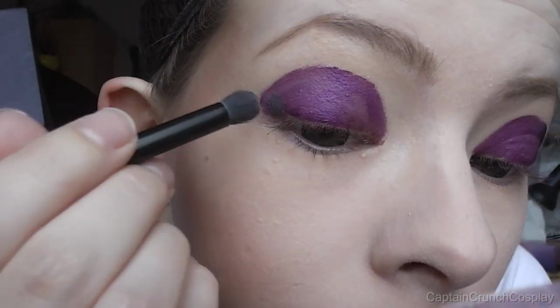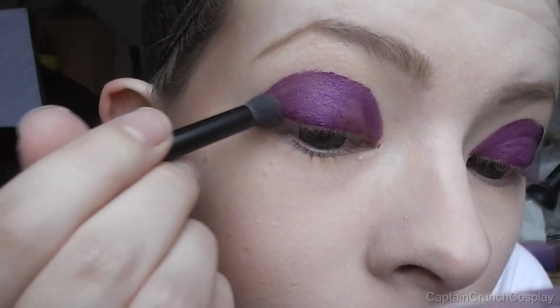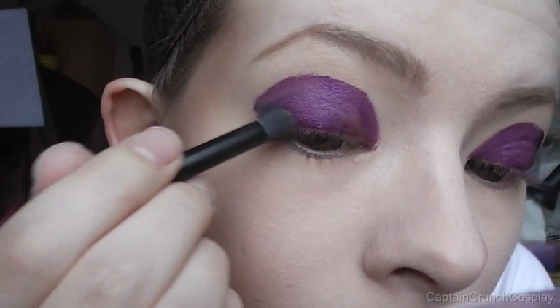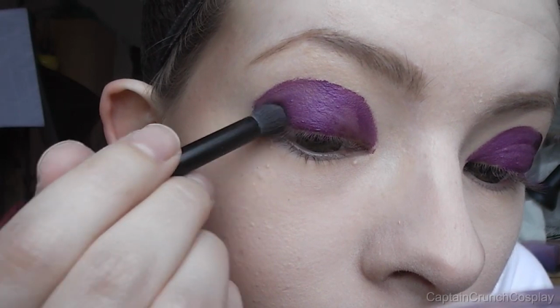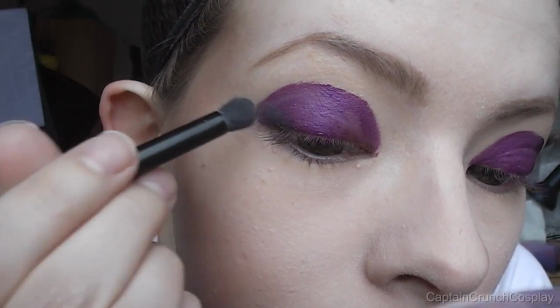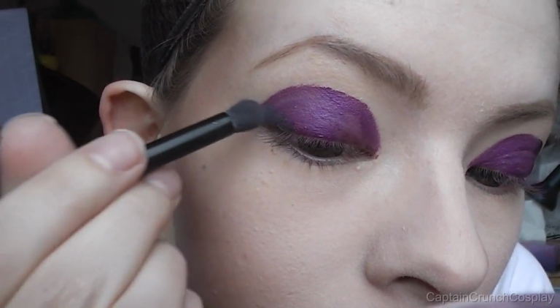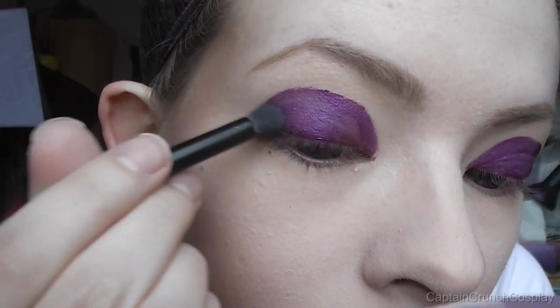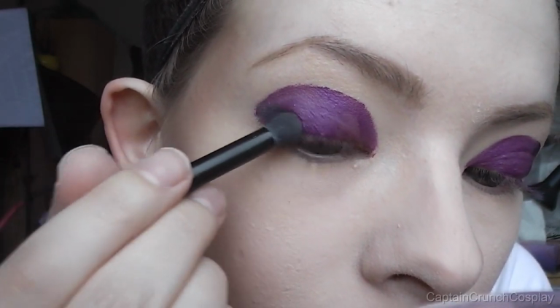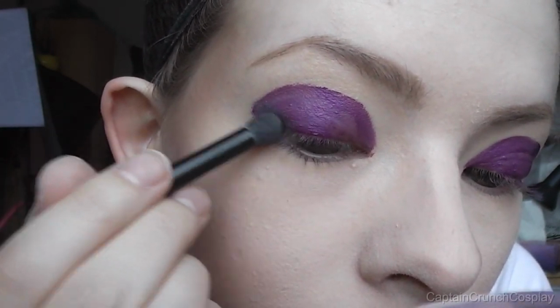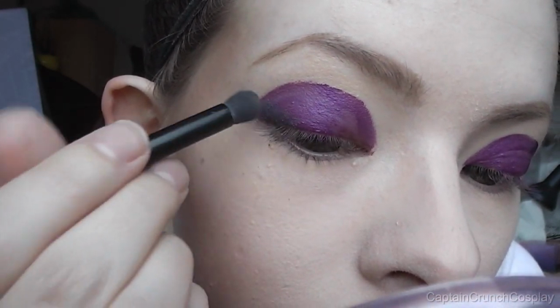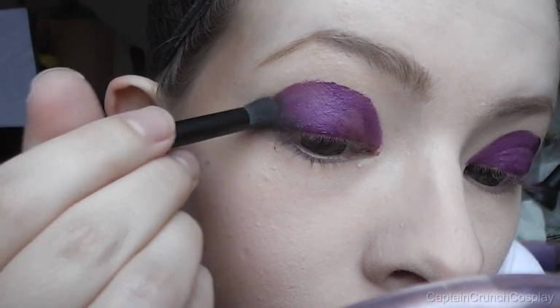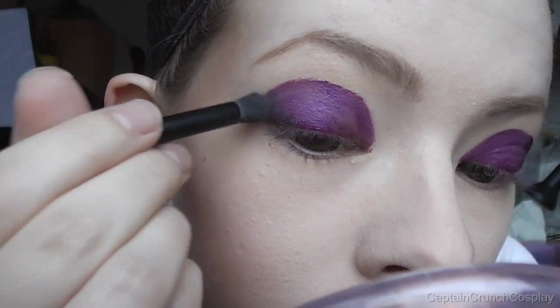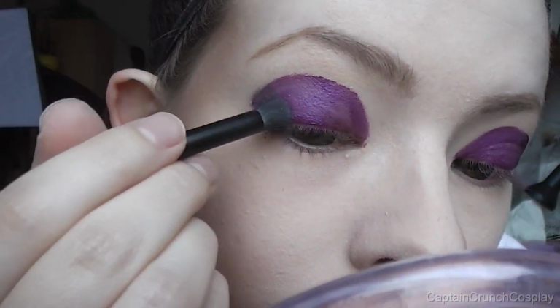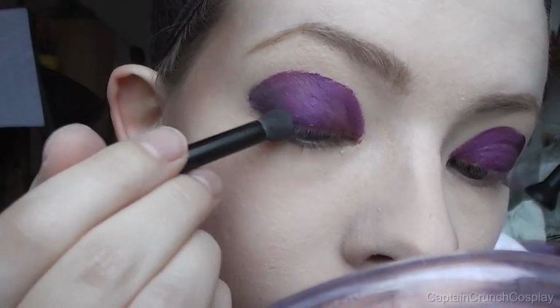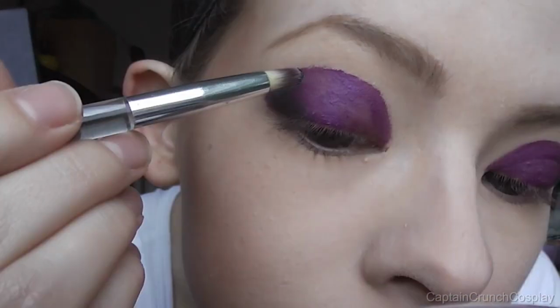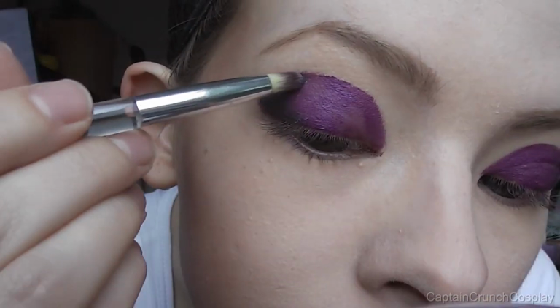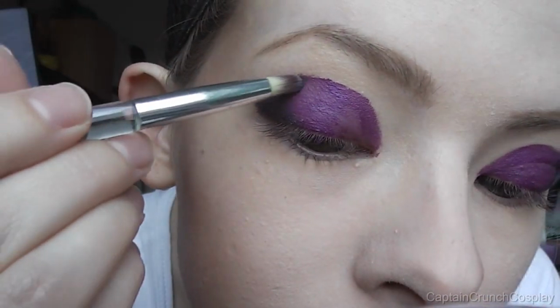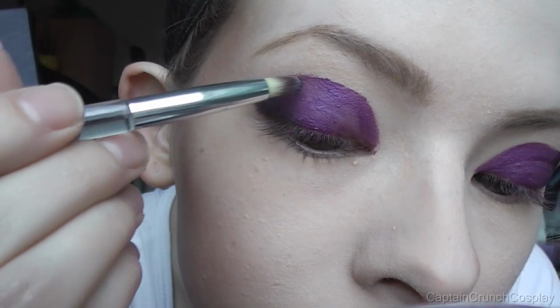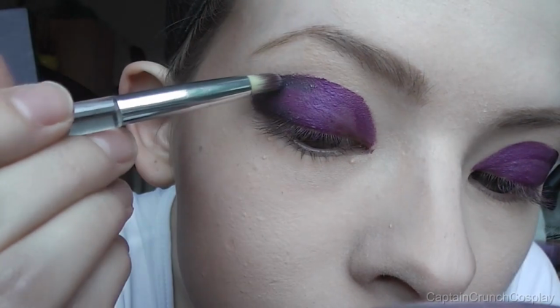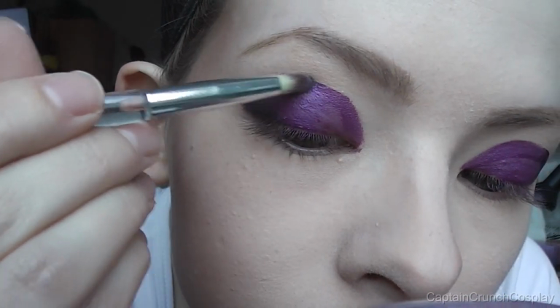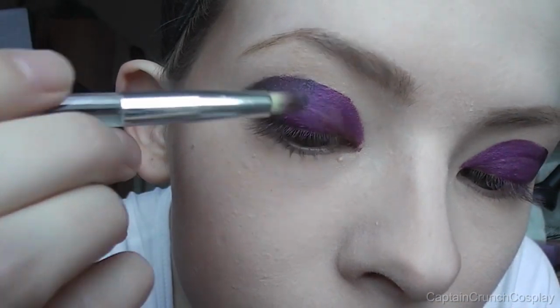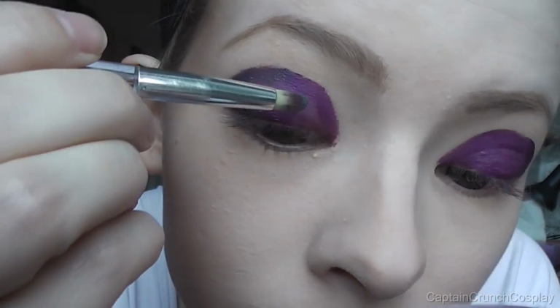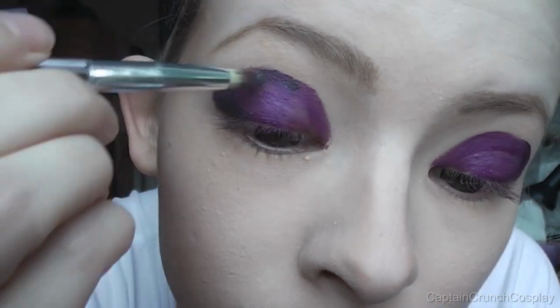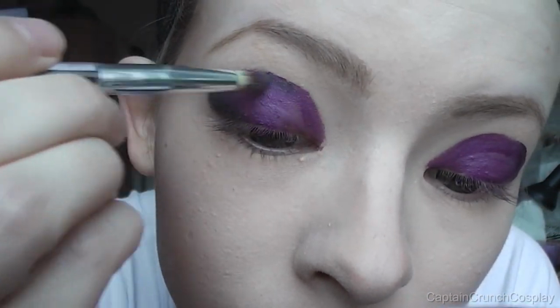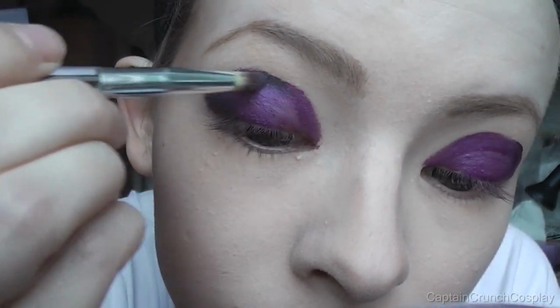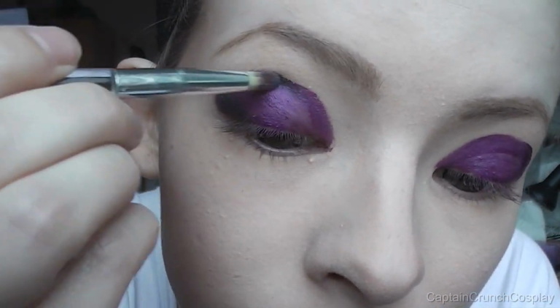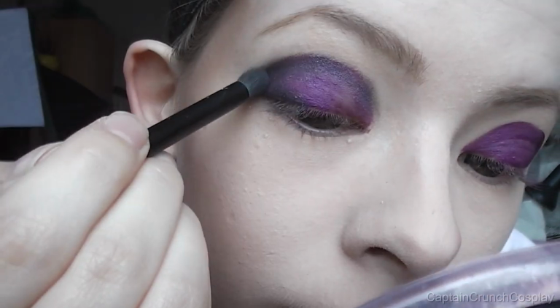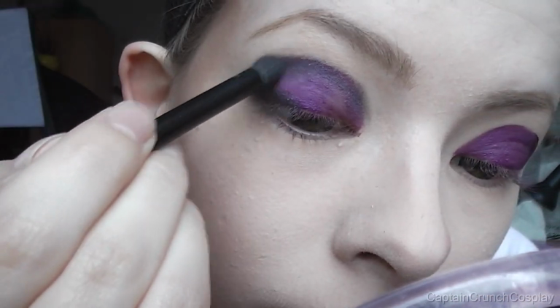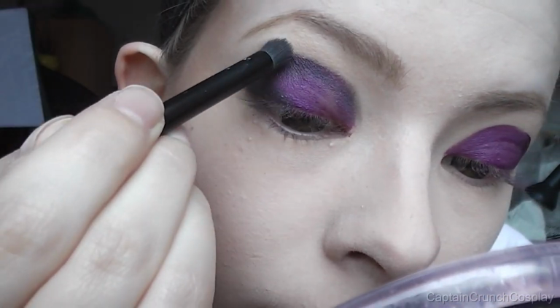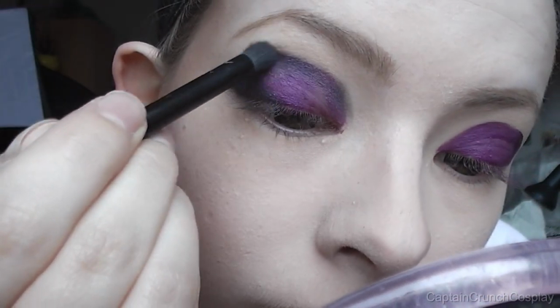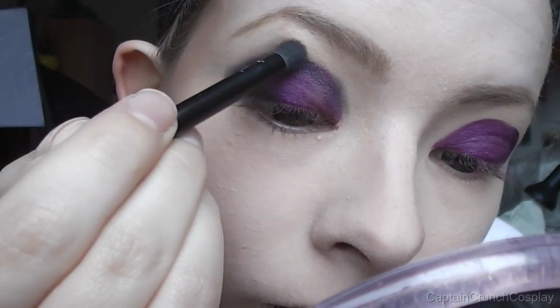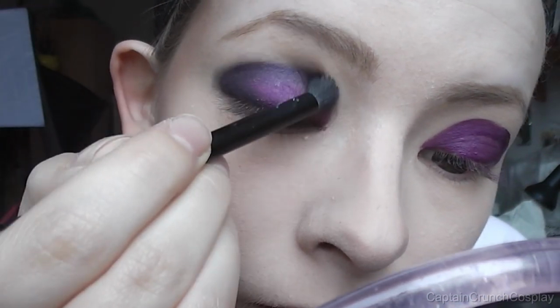Starting on the outer corner, apply black eyeshadow and work it in. Don't worry, the blending might take some time.